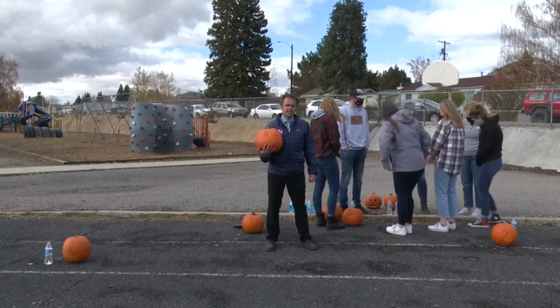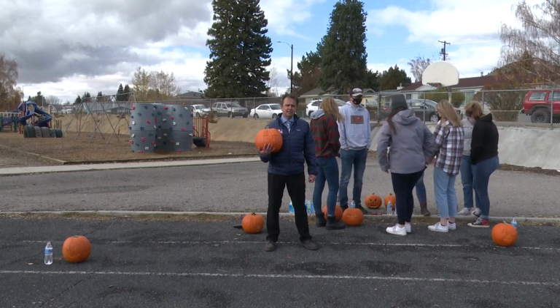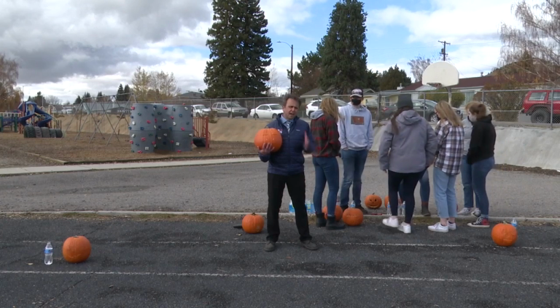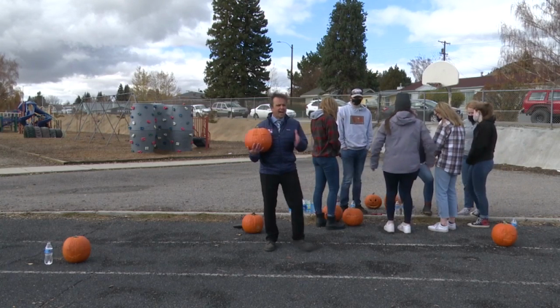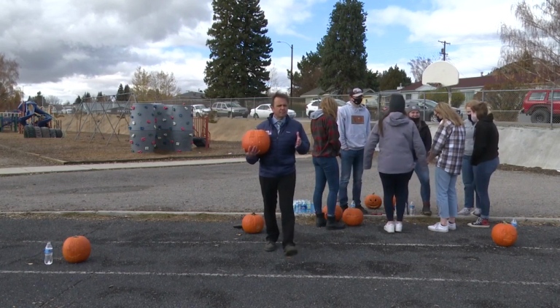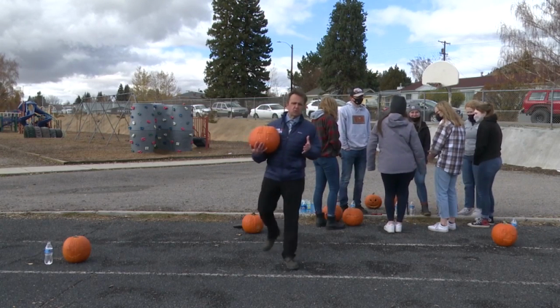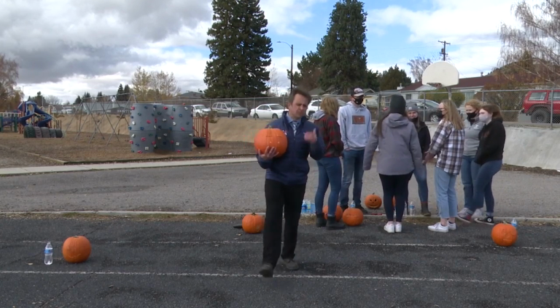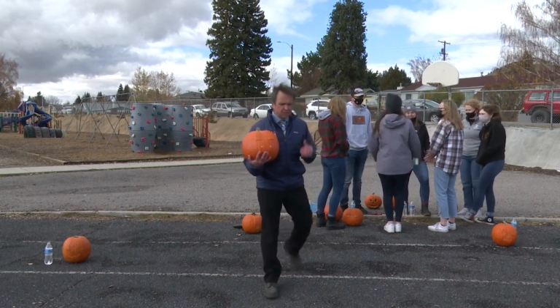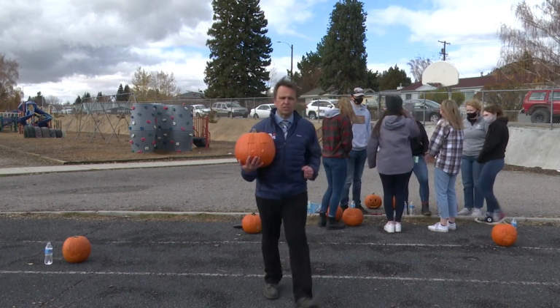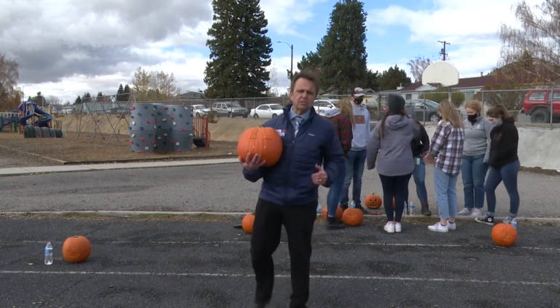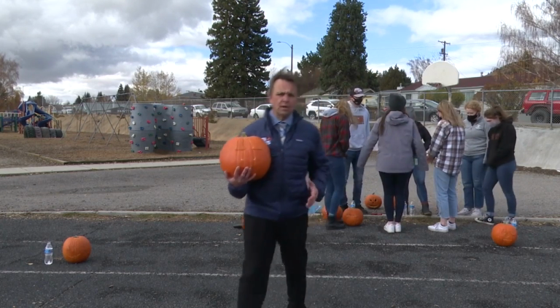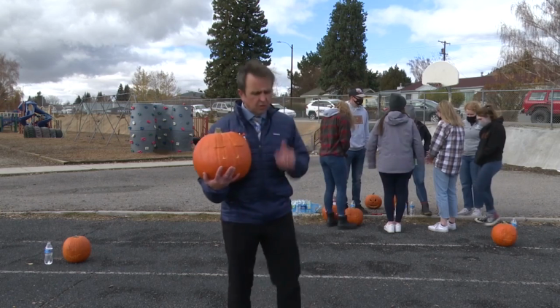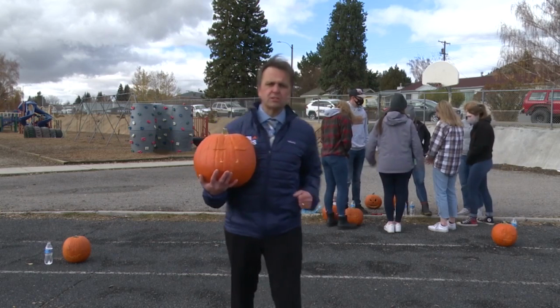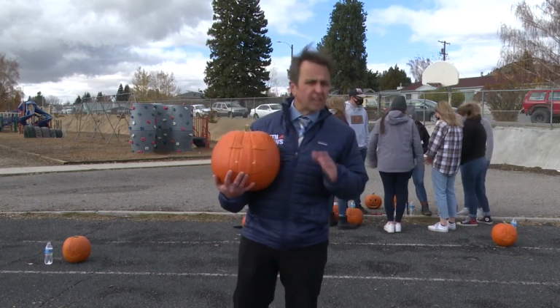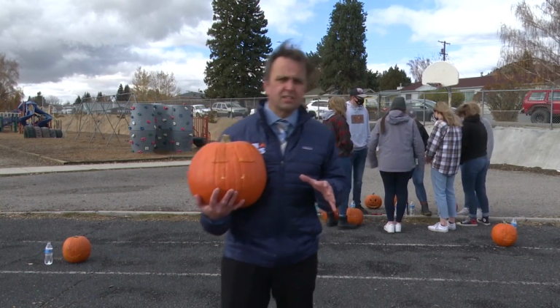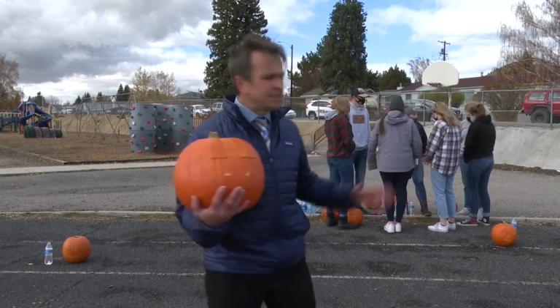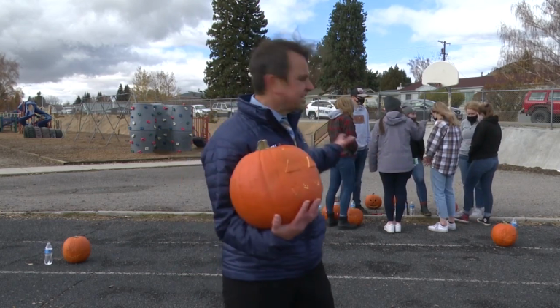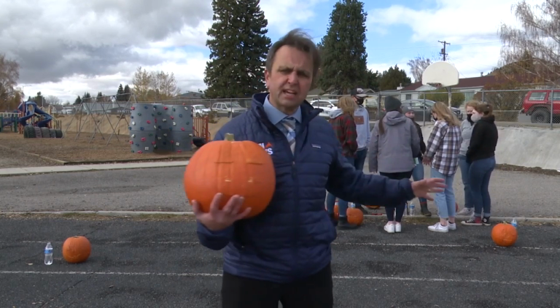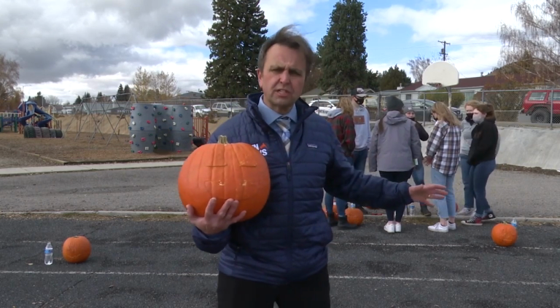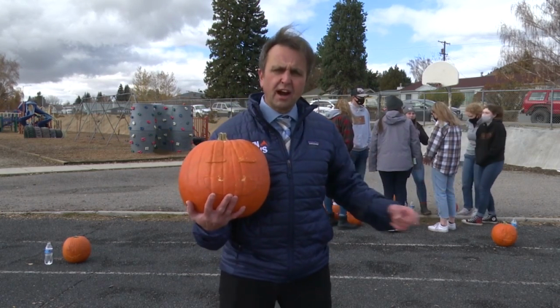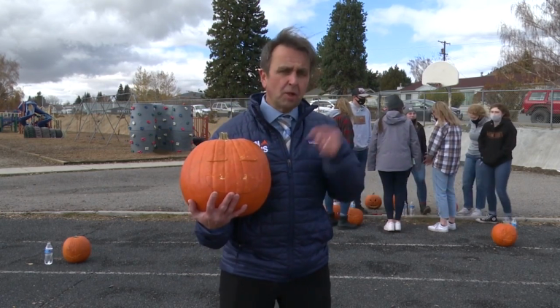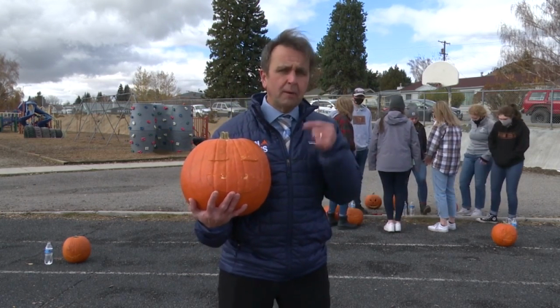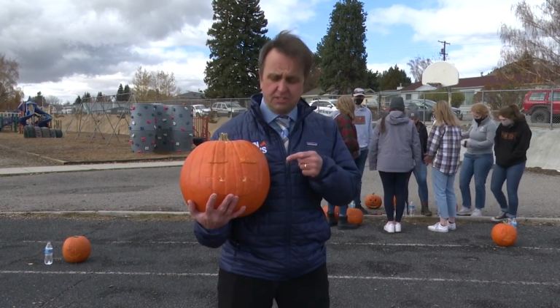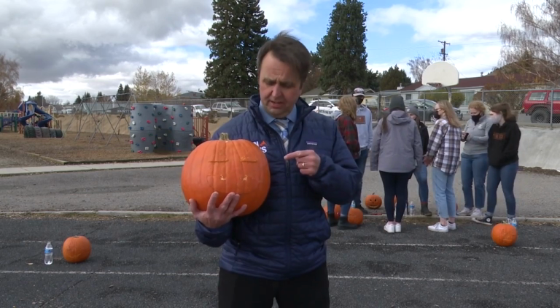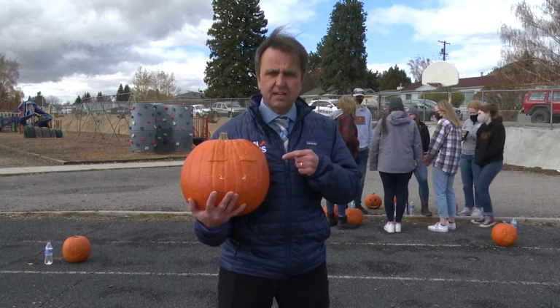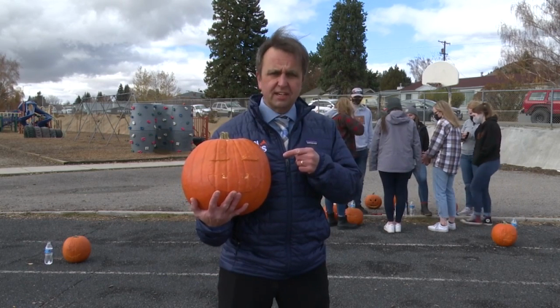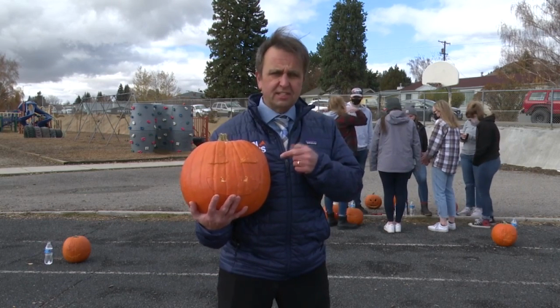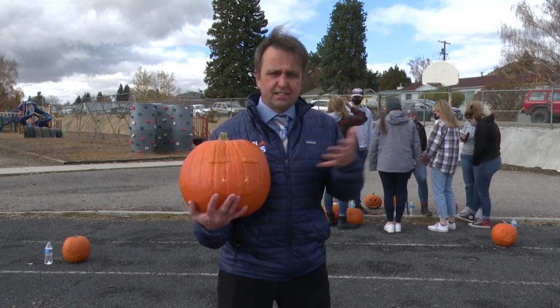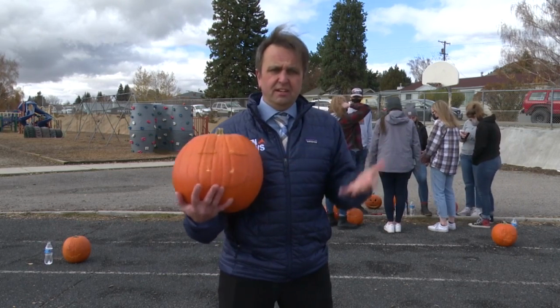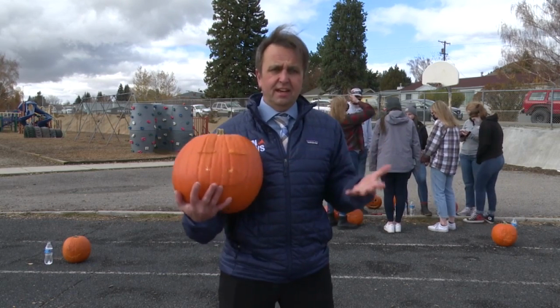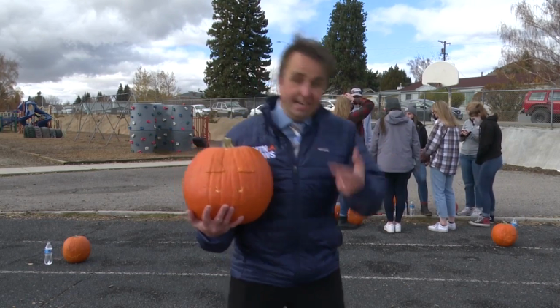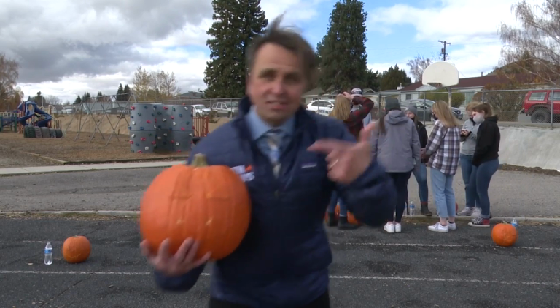In the high academic interest of encouraging more children to pick careers in science, these Montana Tech students are going to blow up pumpkins, because it's science-y, and it's awesome.